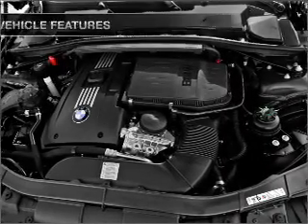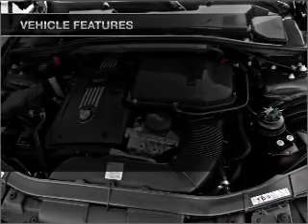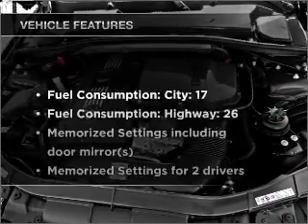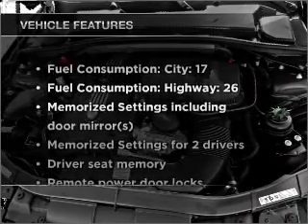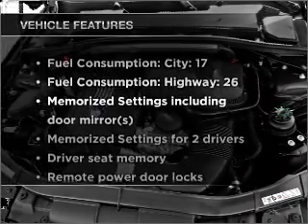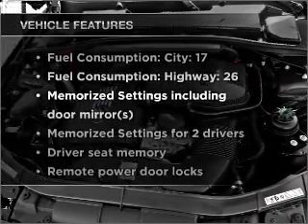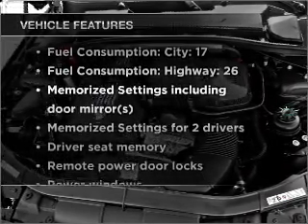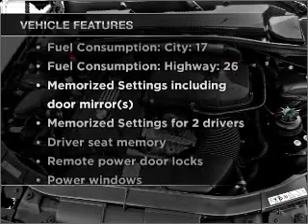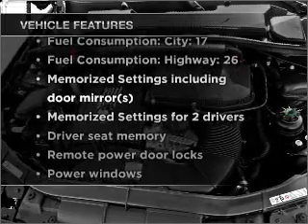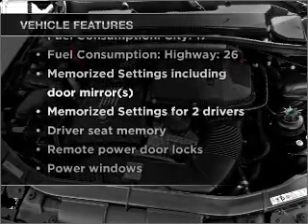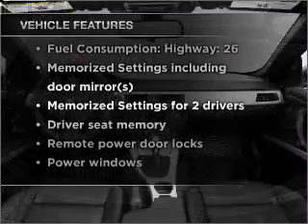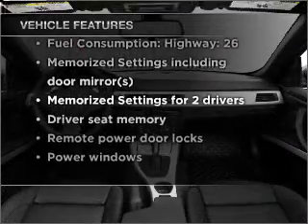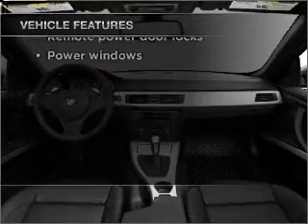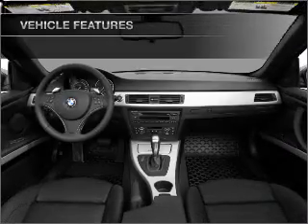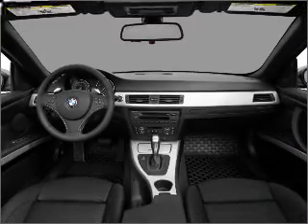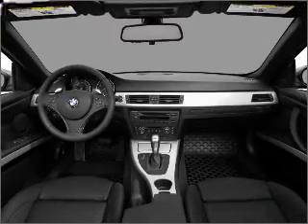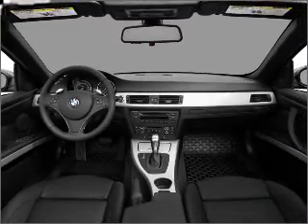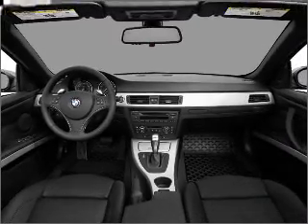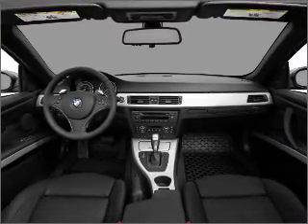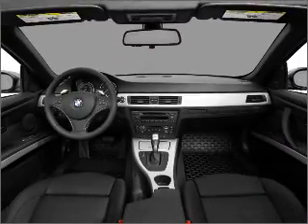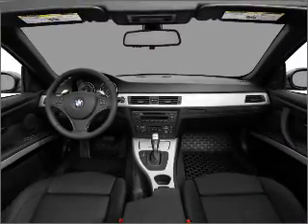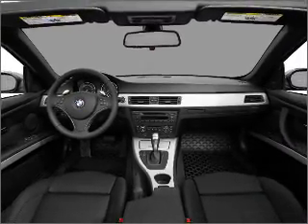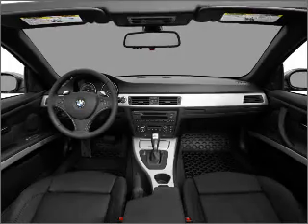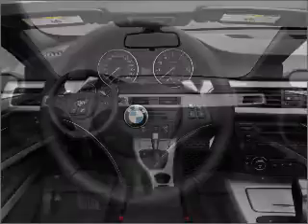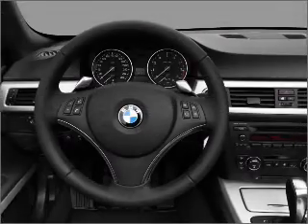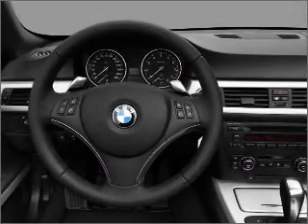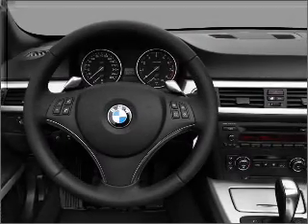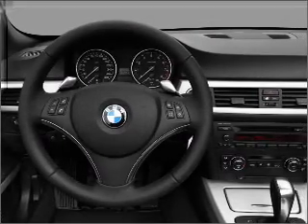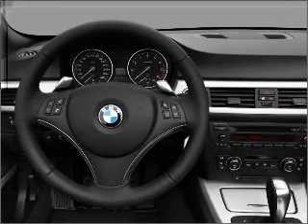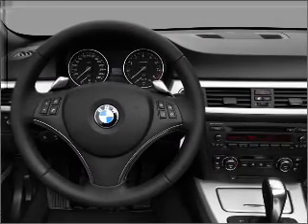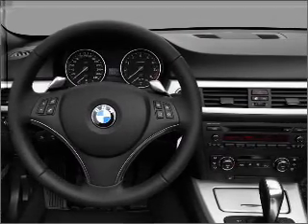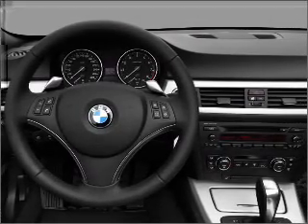Plus enjoy these notable features that are included in this vehicle: air conditioning, power door locks, power windows, power steering, cruise control, power mirrors, and AM FM stereo with a CD player.